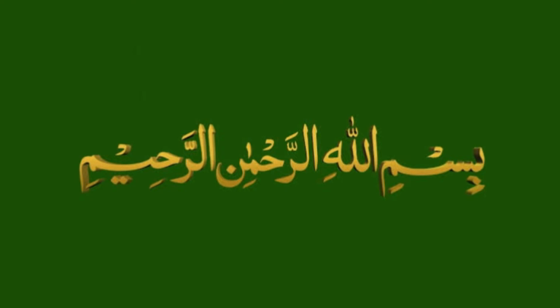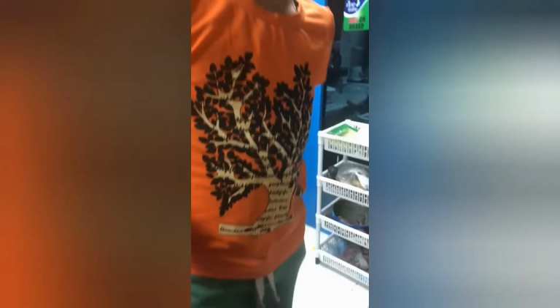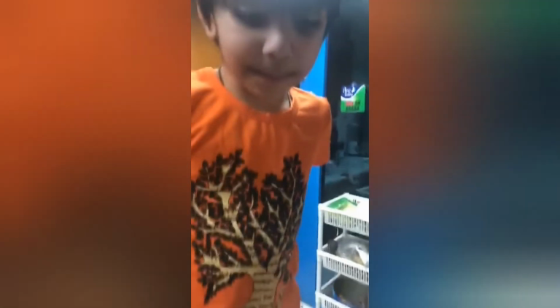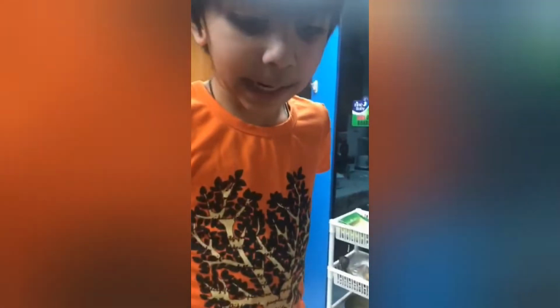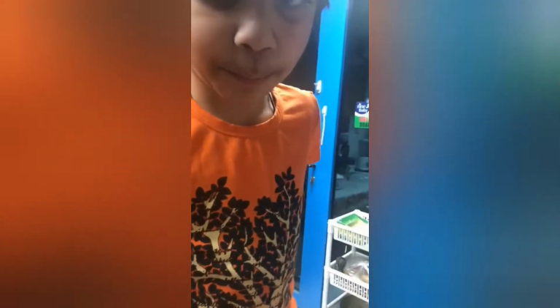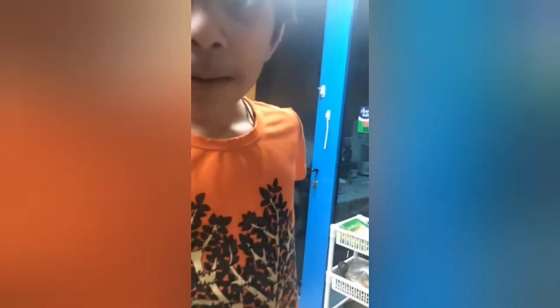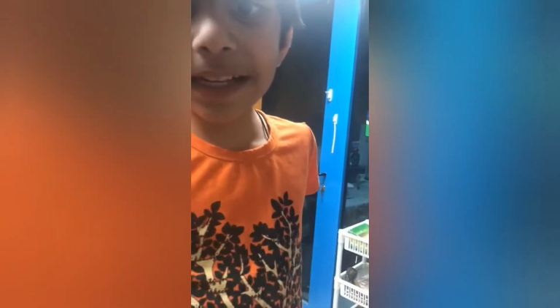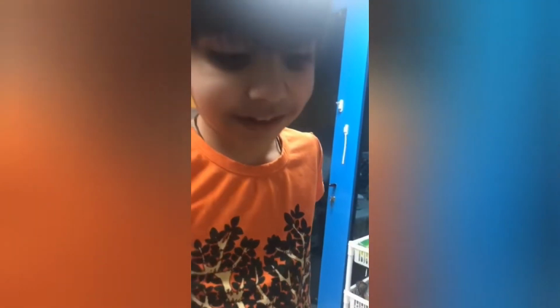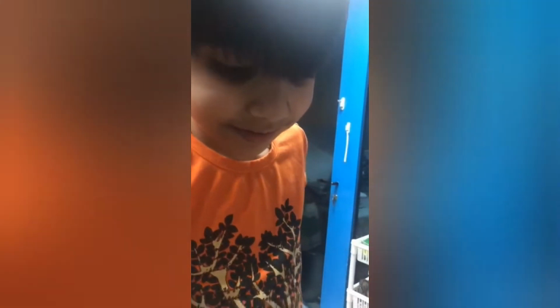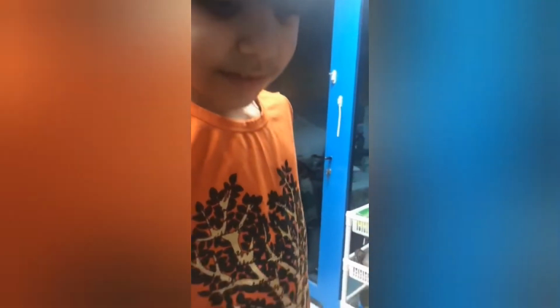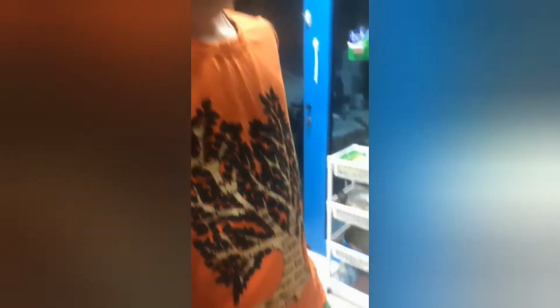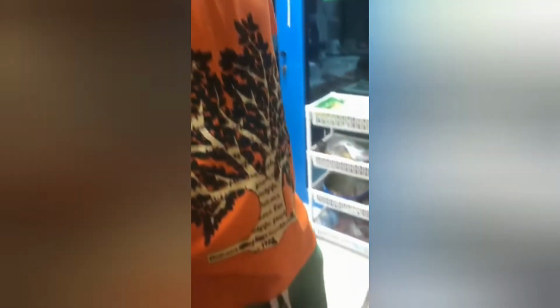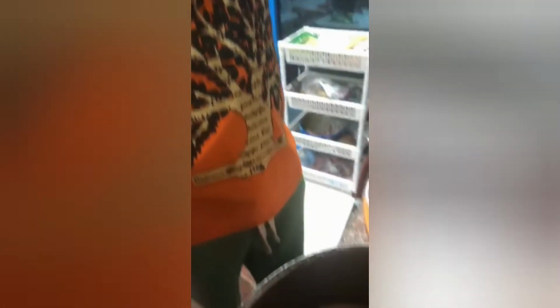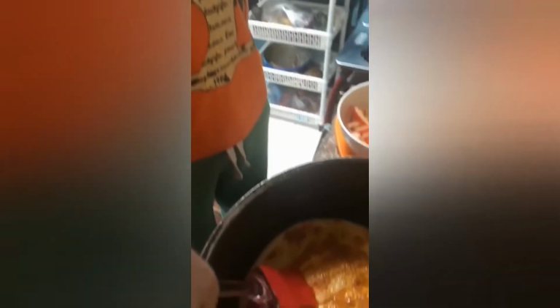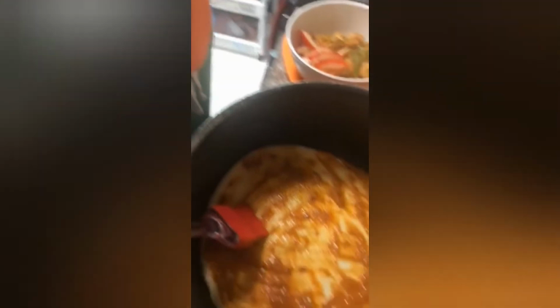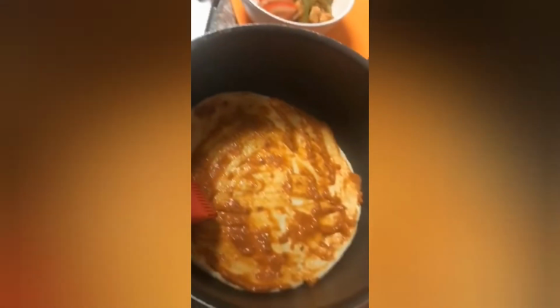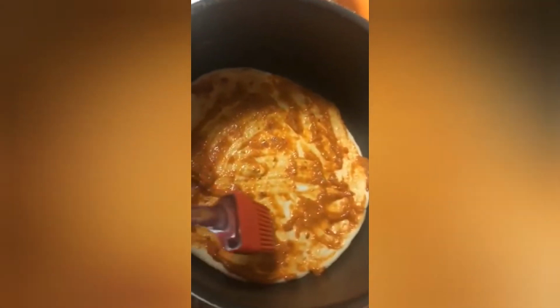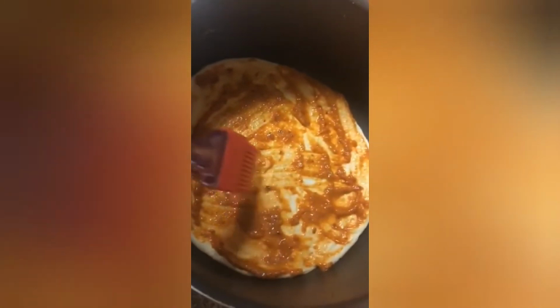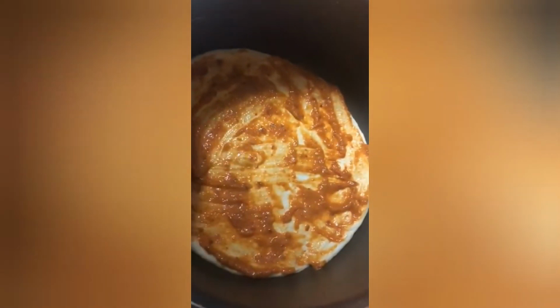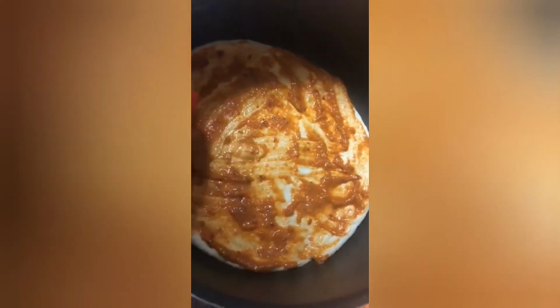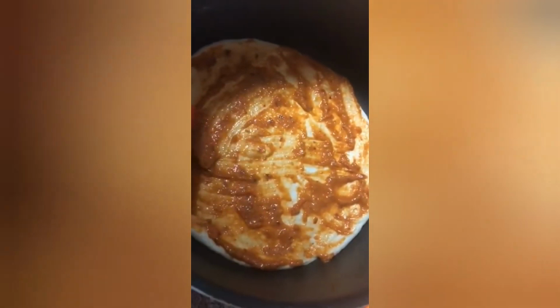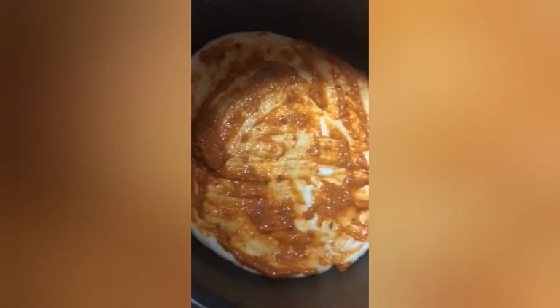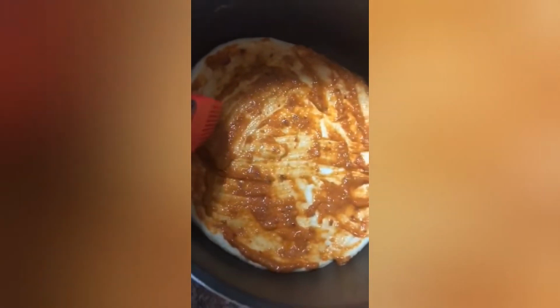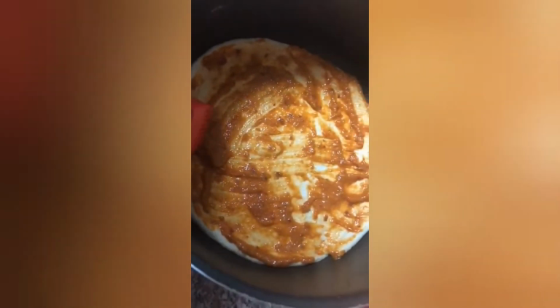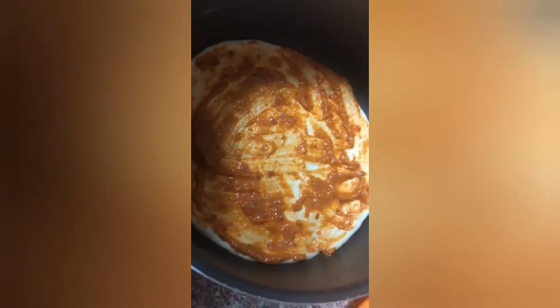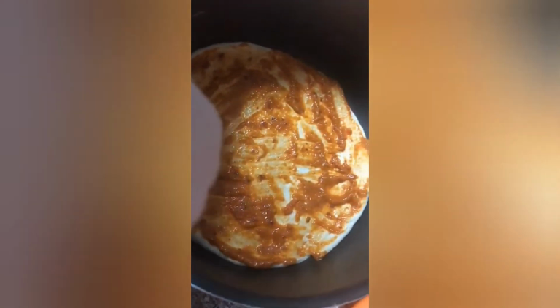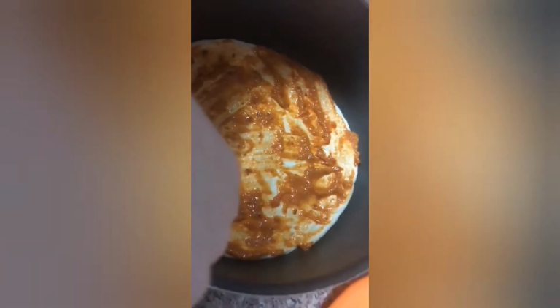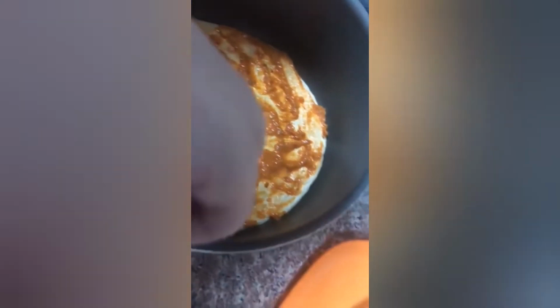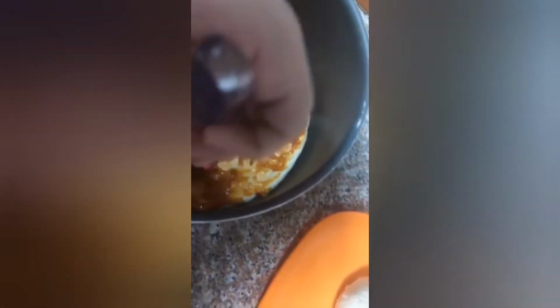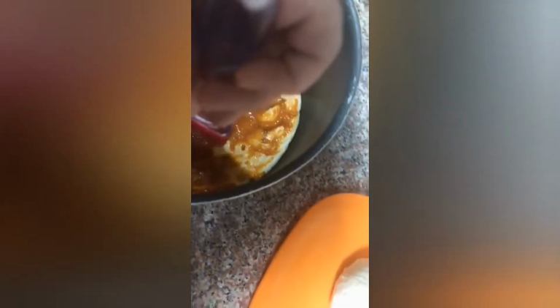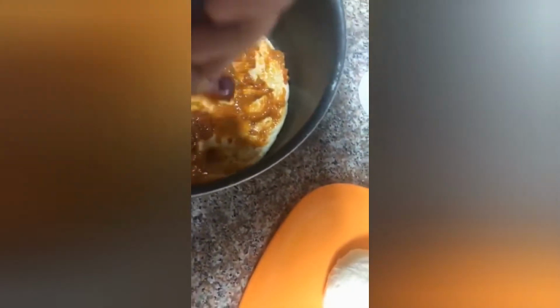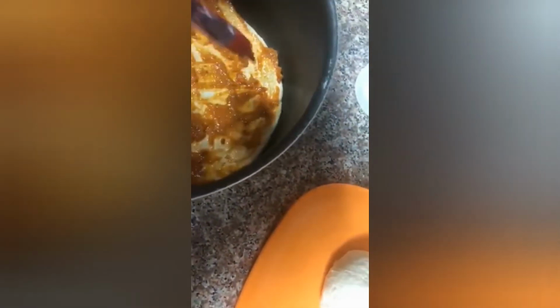I'm going to make a pizza. So, what are you doing? I'm spreading the pizza sauce. Oh, wow. You spread very nice.